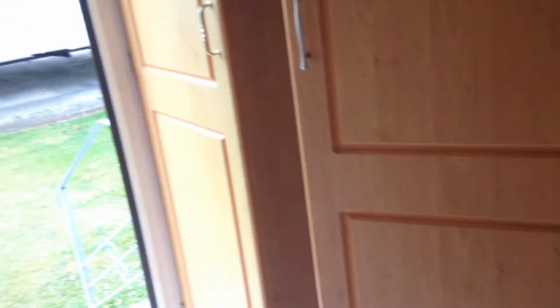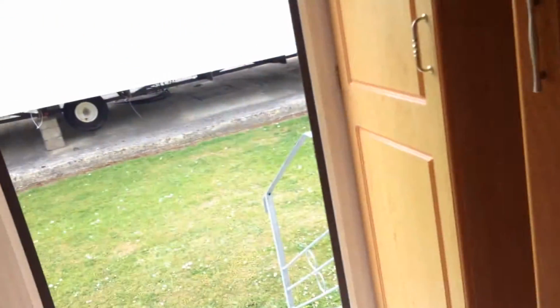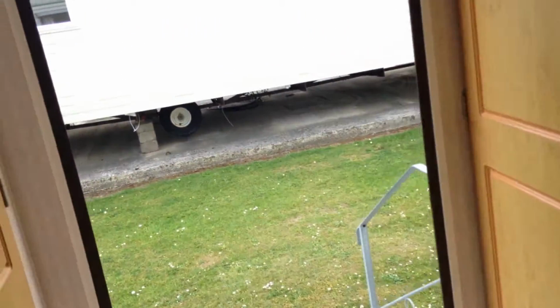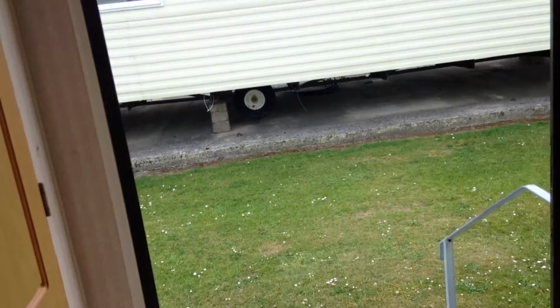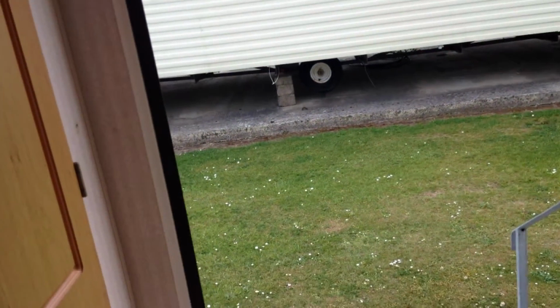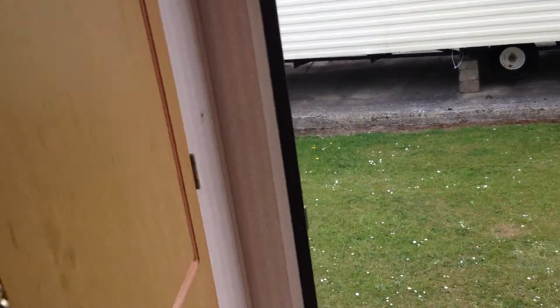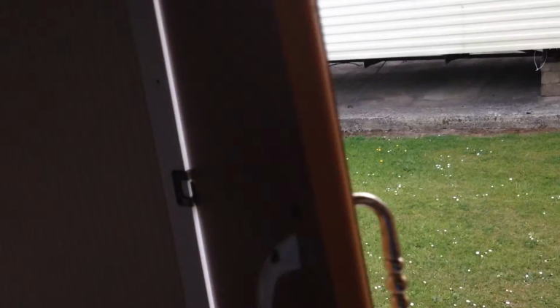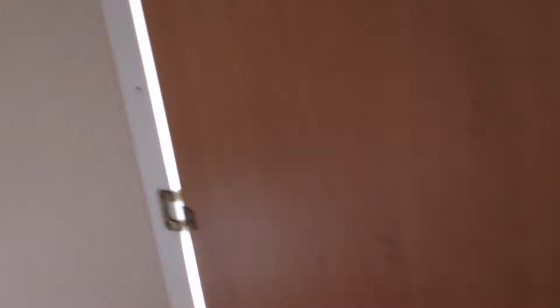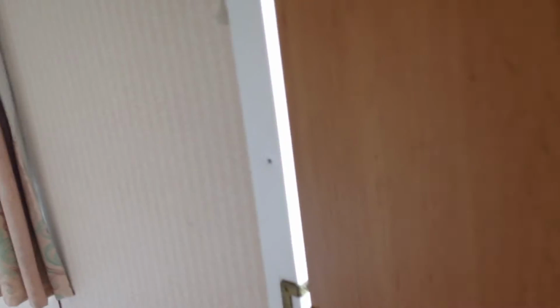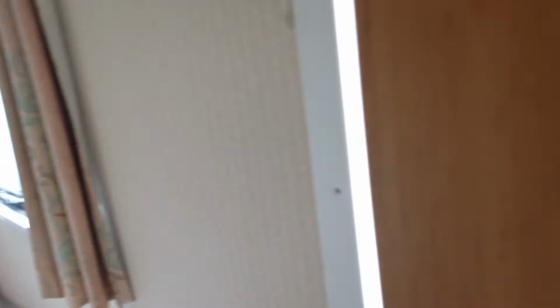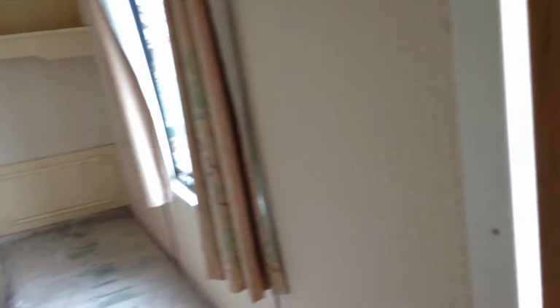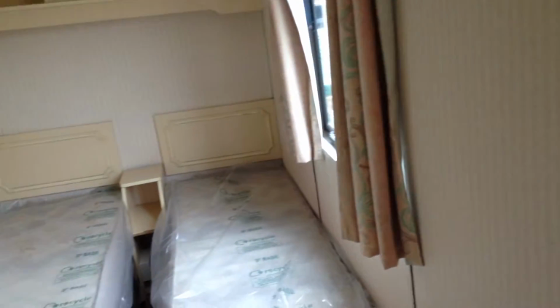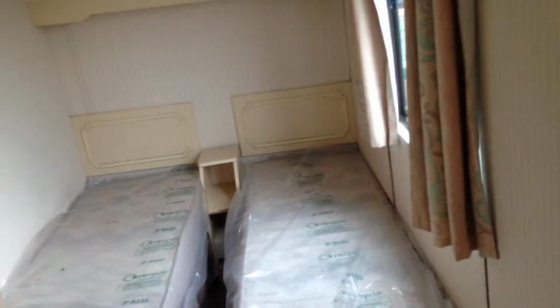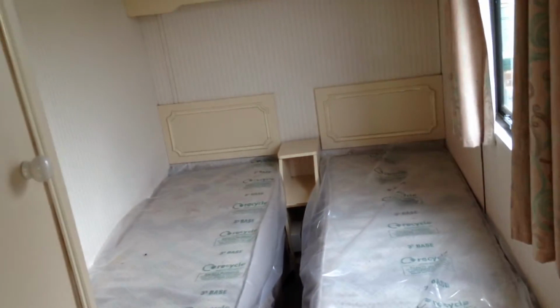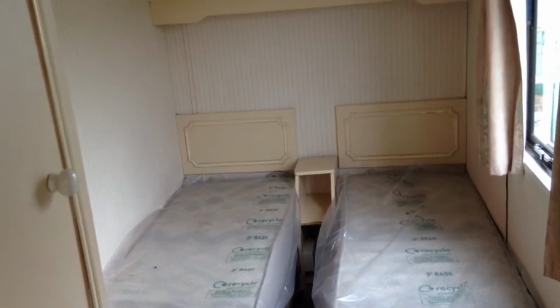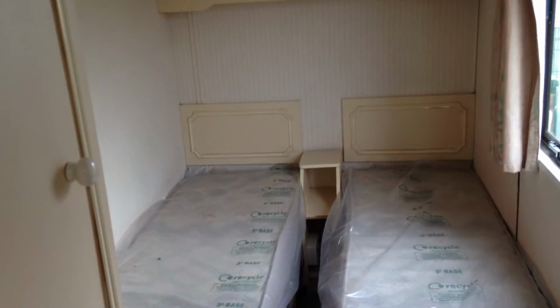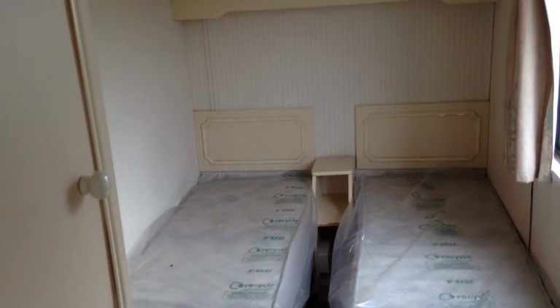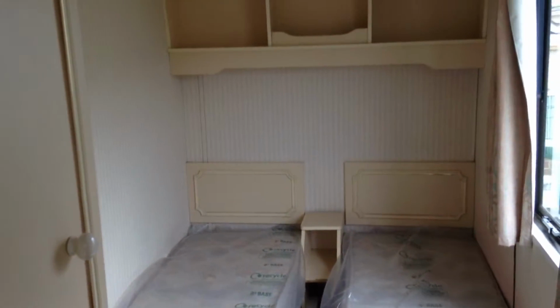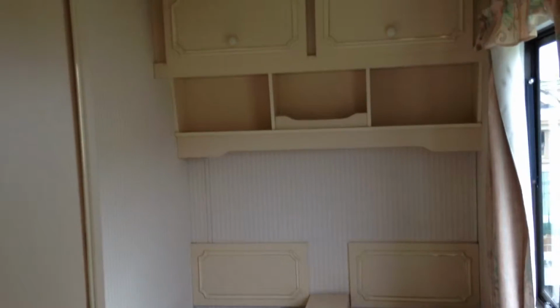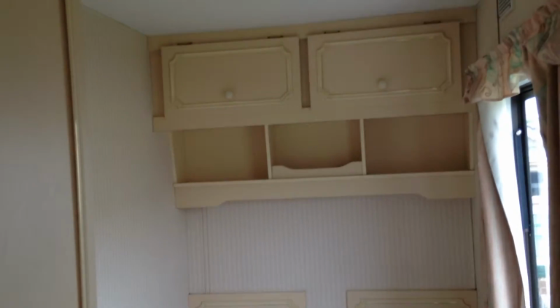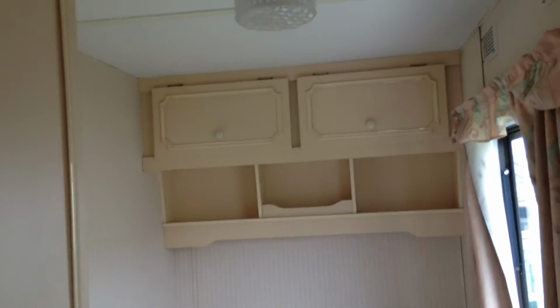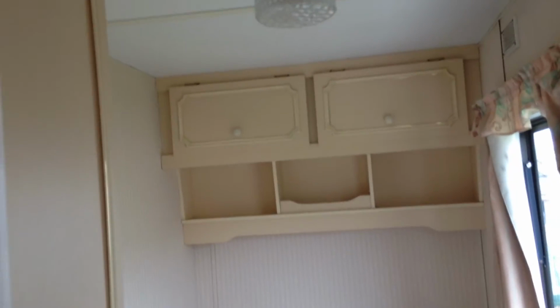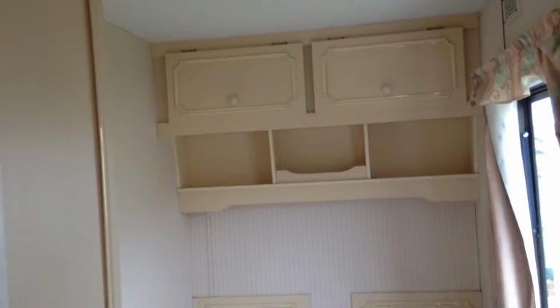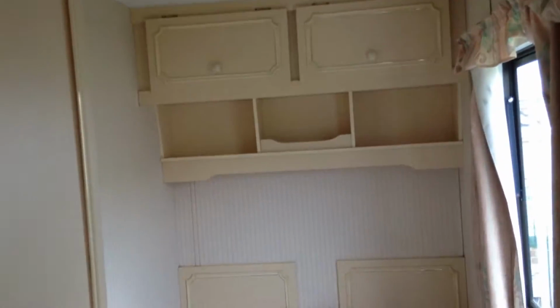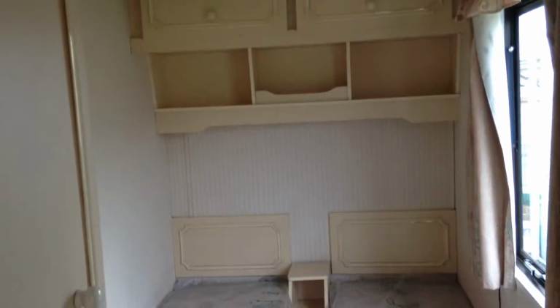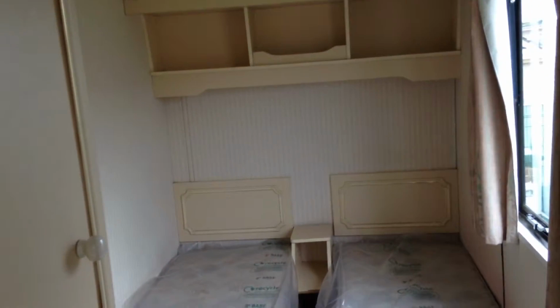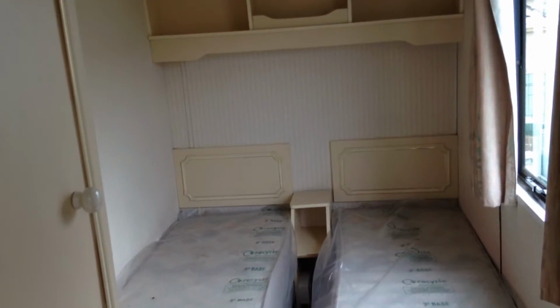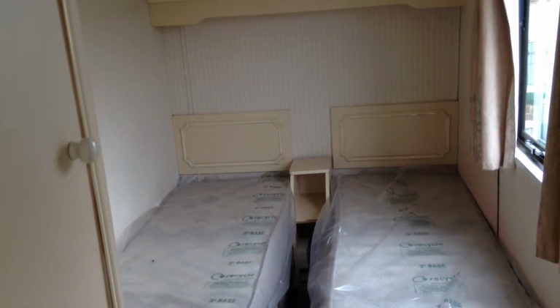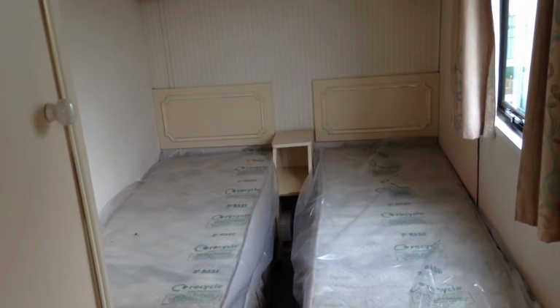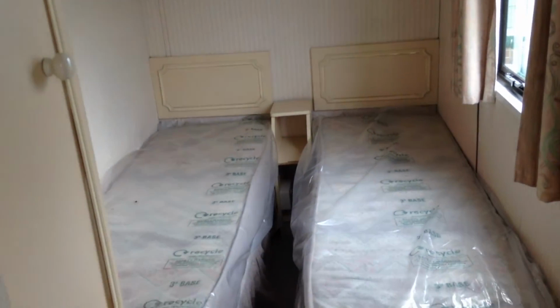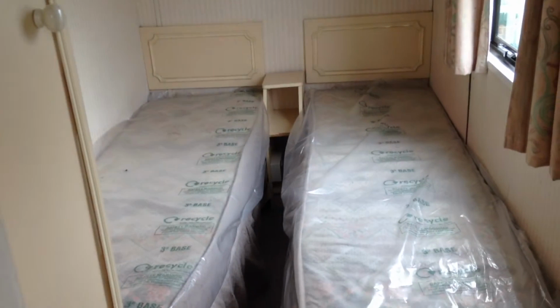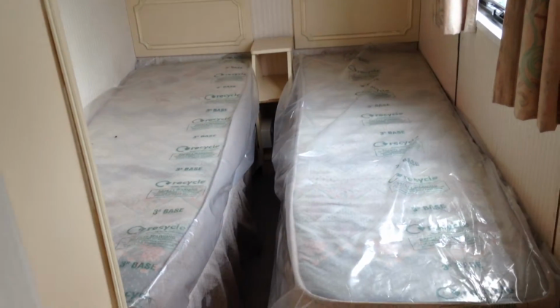Moving on then to our twin room, which again has lots of storage space. These will be nice and cozy in here.